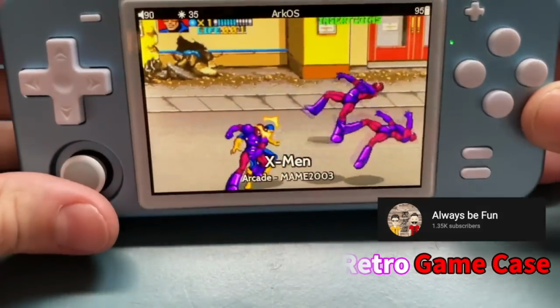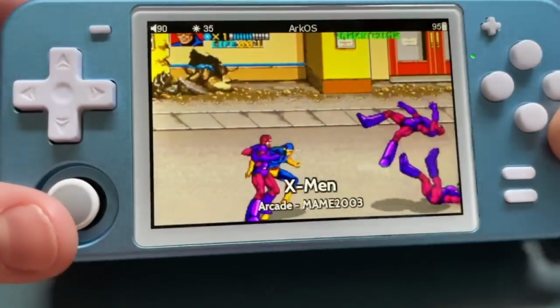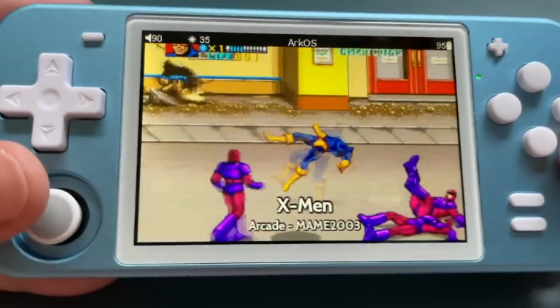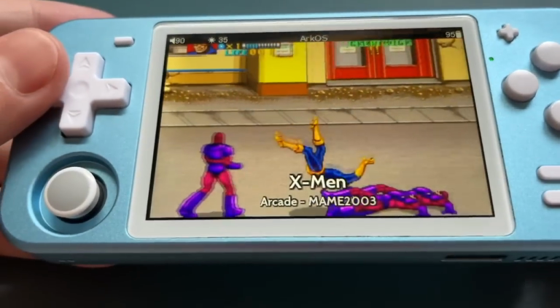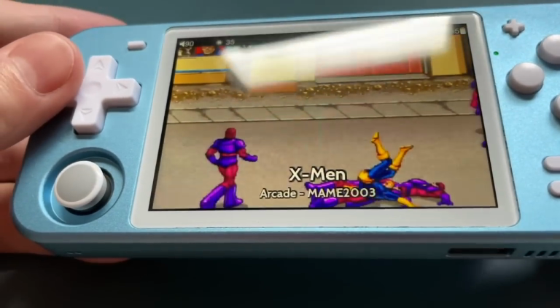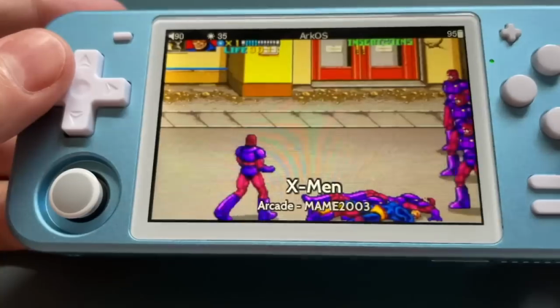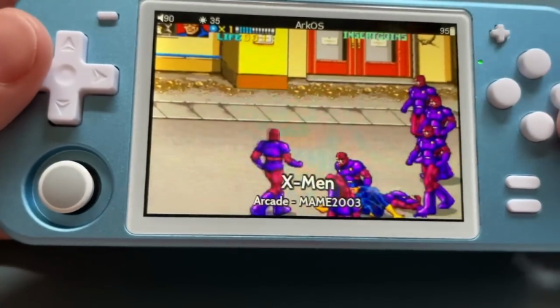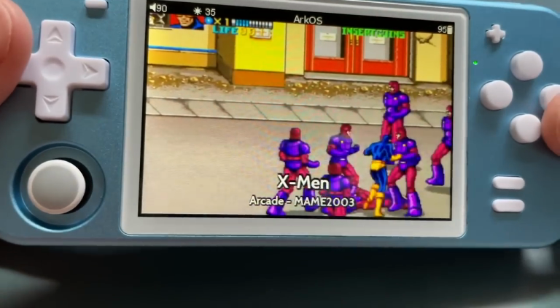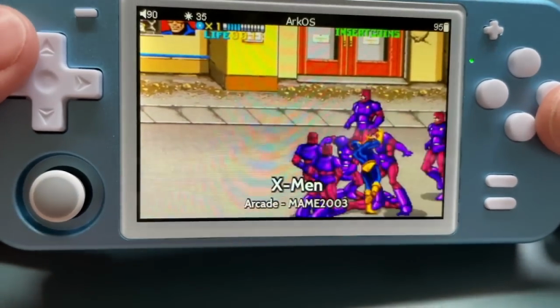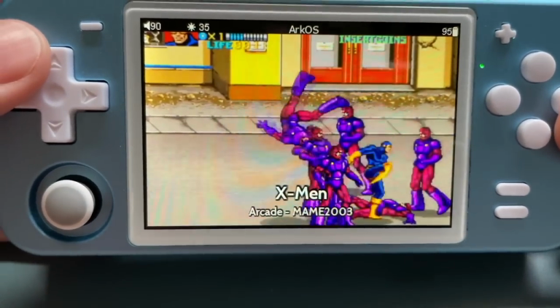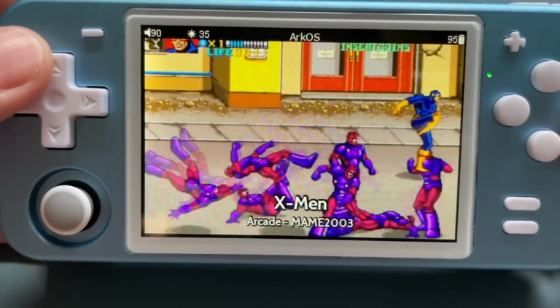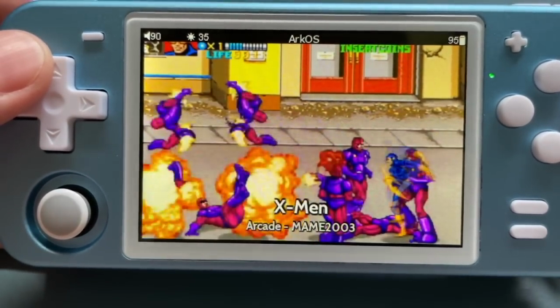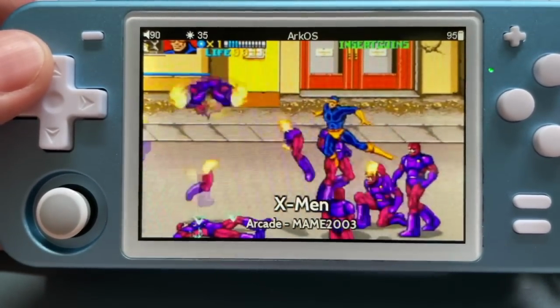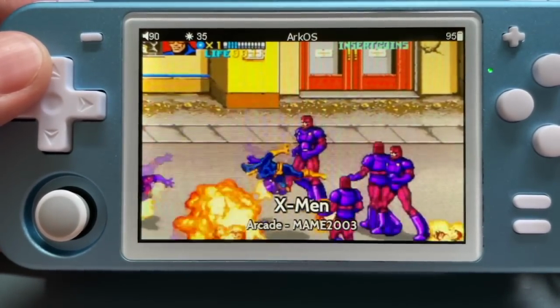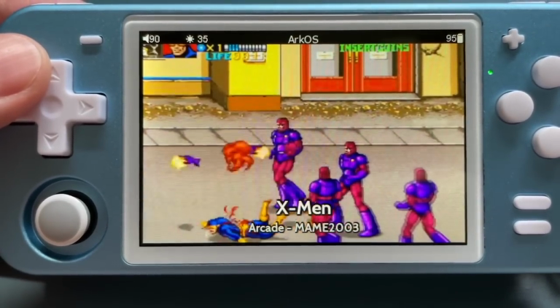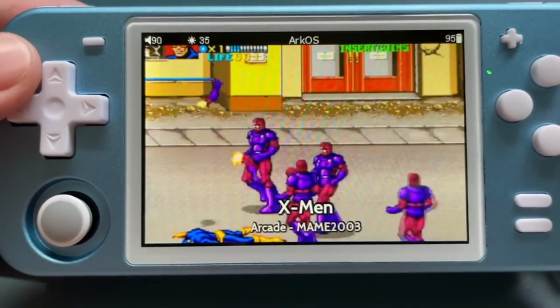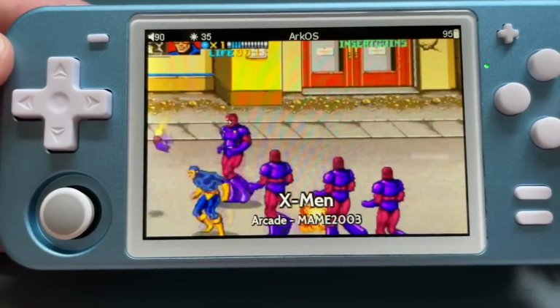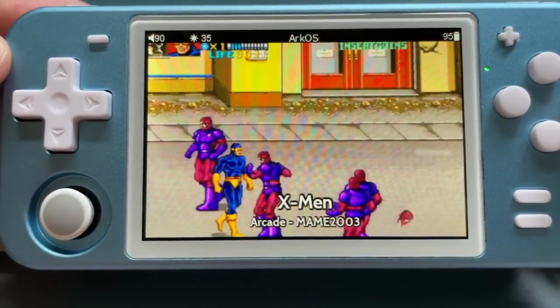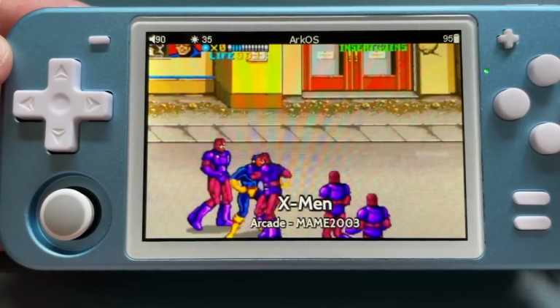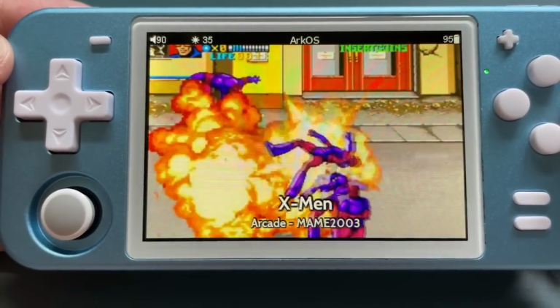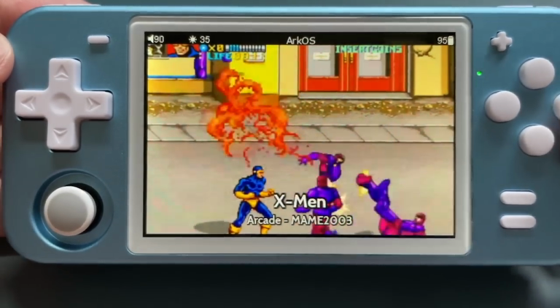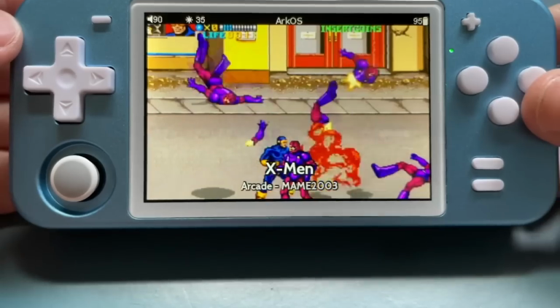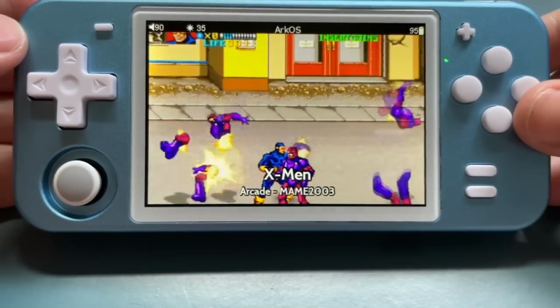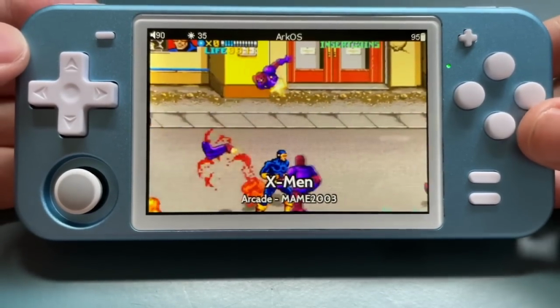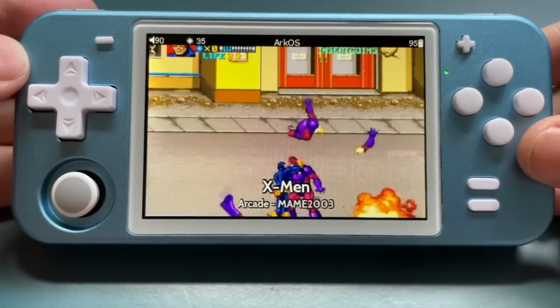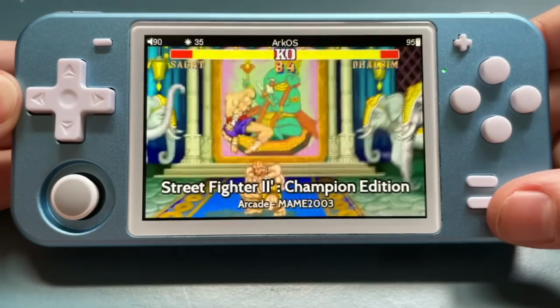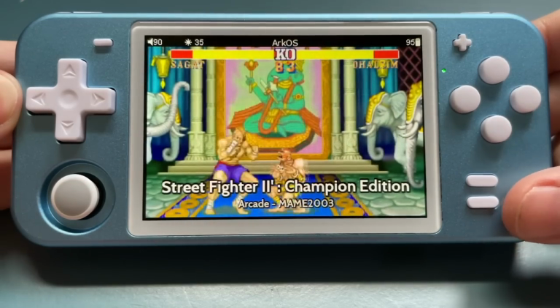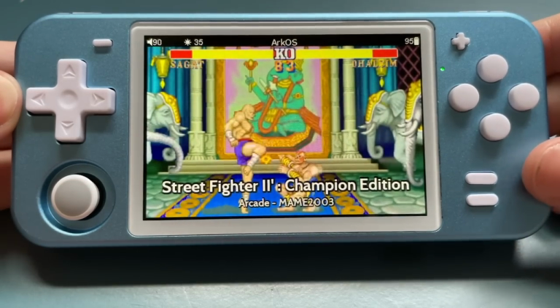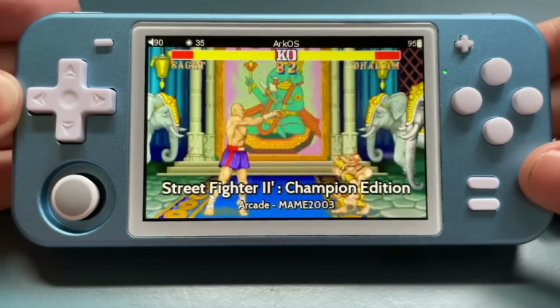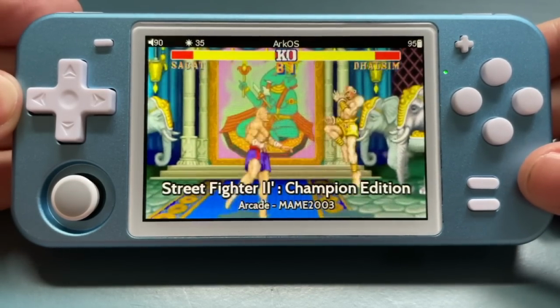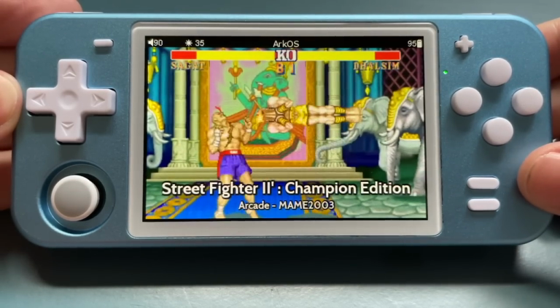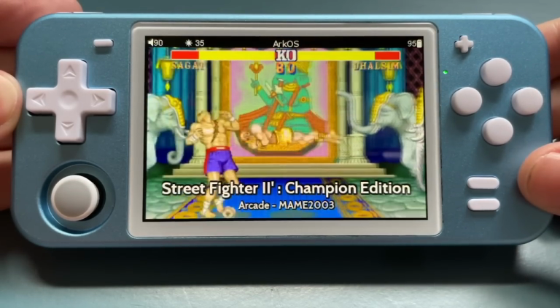I really love my new upgraded RGB-10. It's probably one of my favorite handhelds now, and not because it's the most powerful device in the world, but because it feels like my own console because I put it together myself.